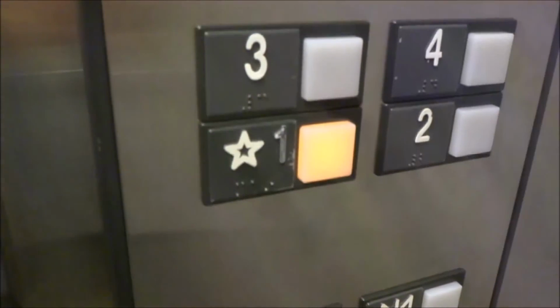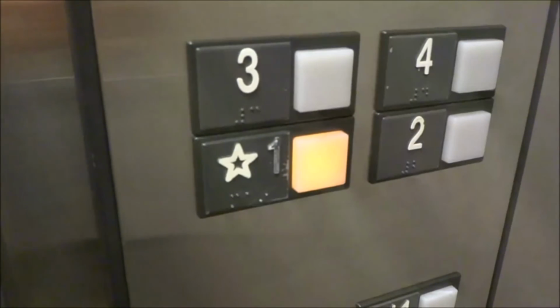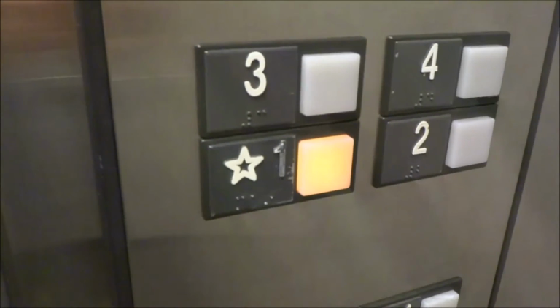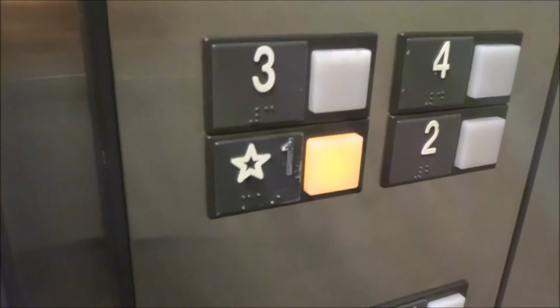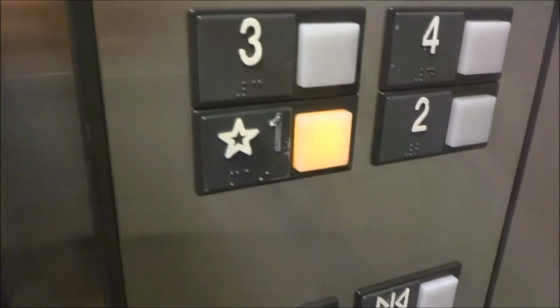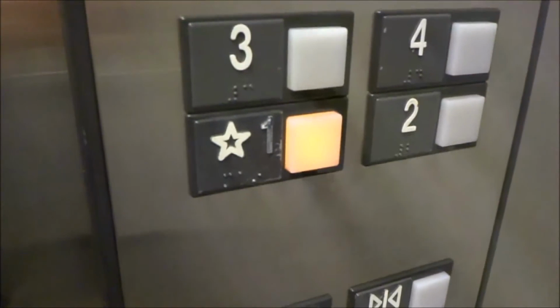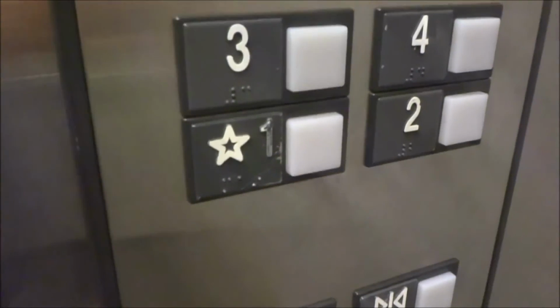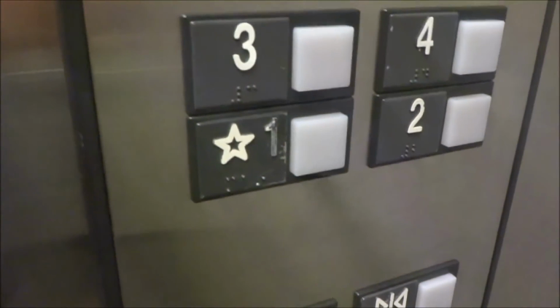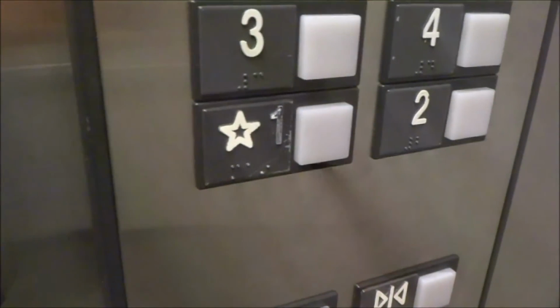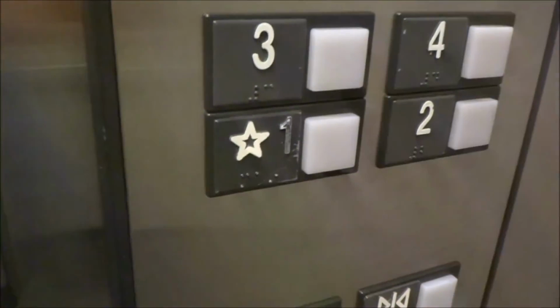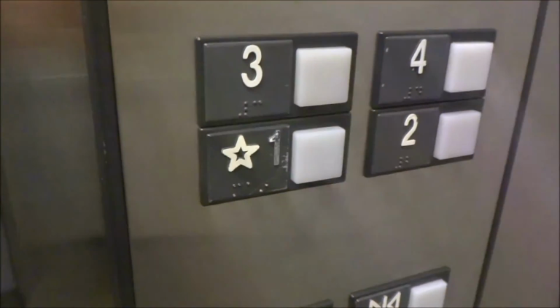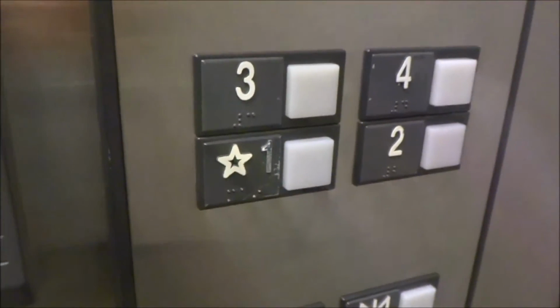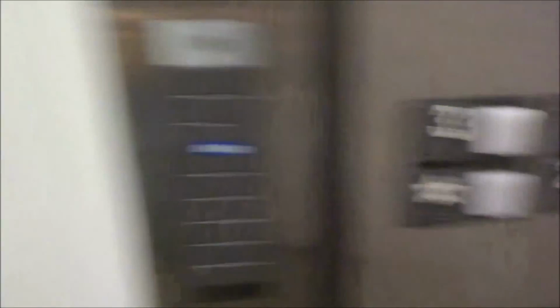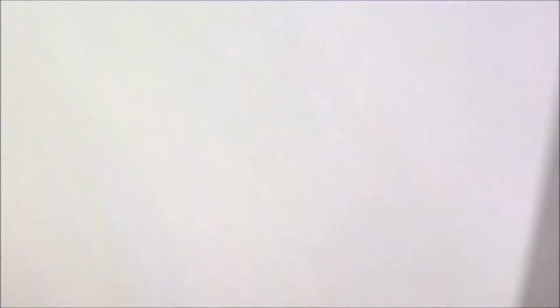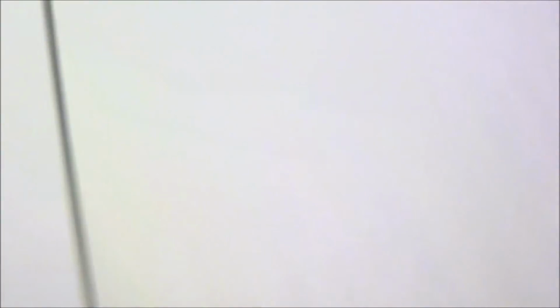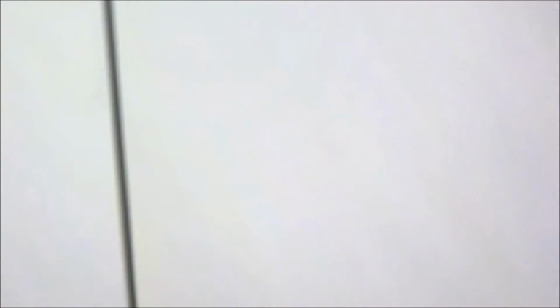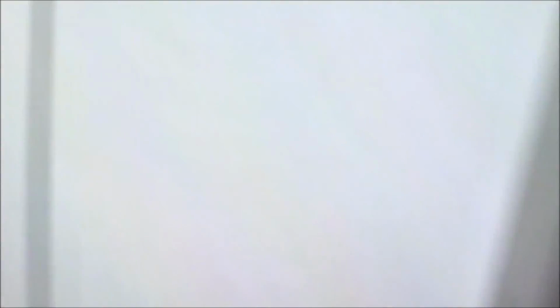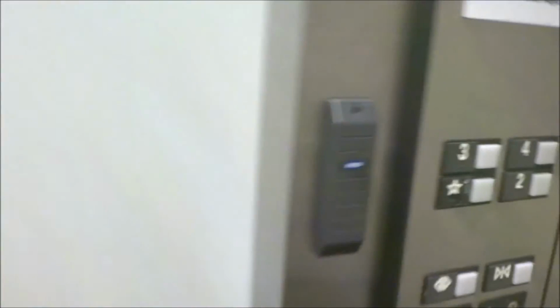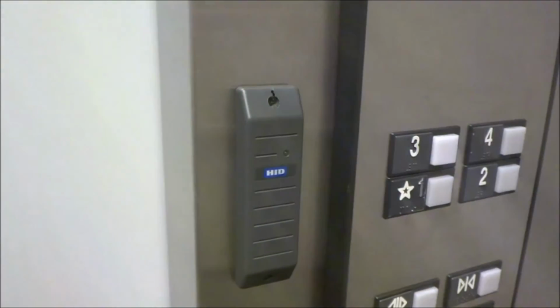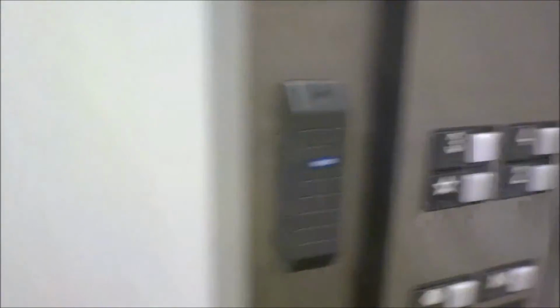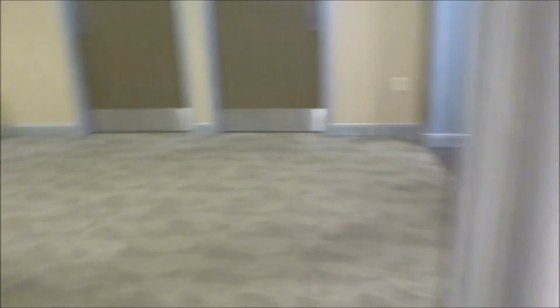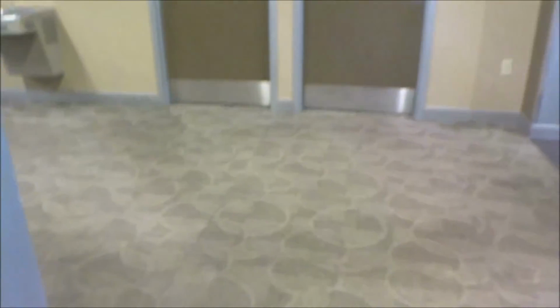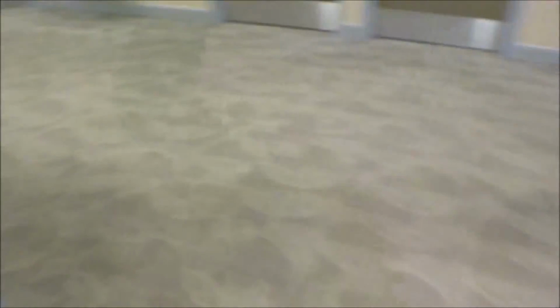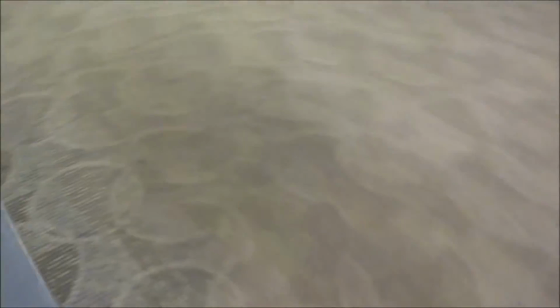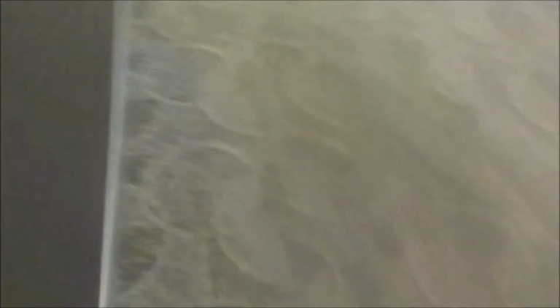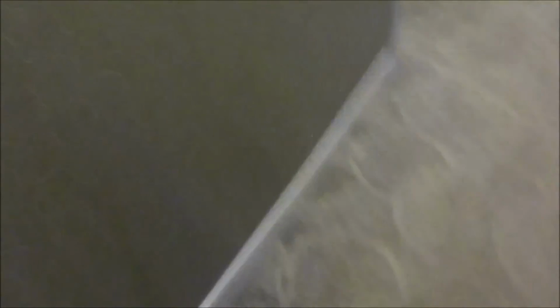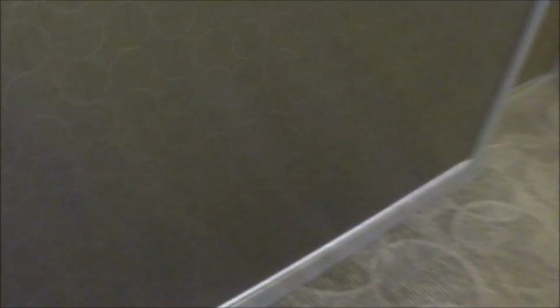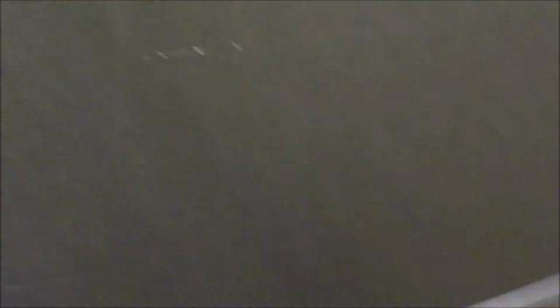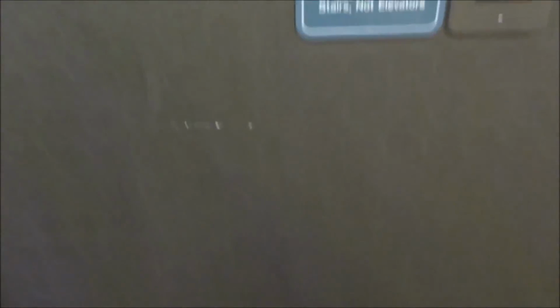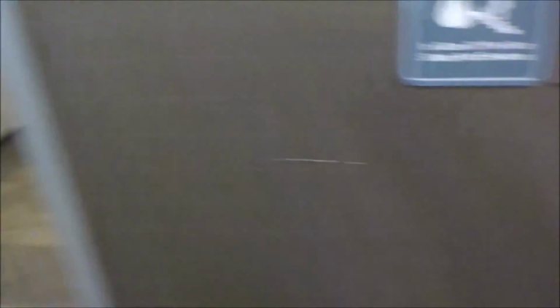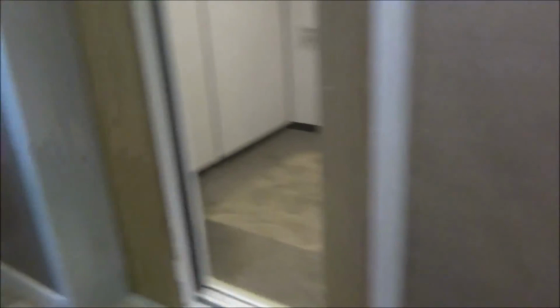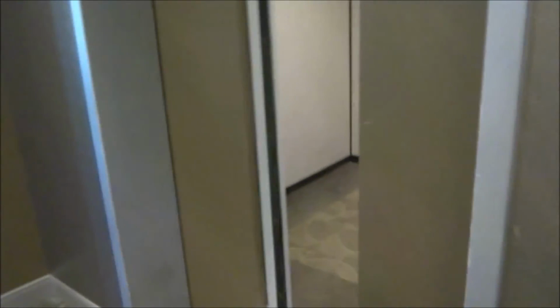Here we are at one. This is your key card reader. It's not active. There it goes and that's it.